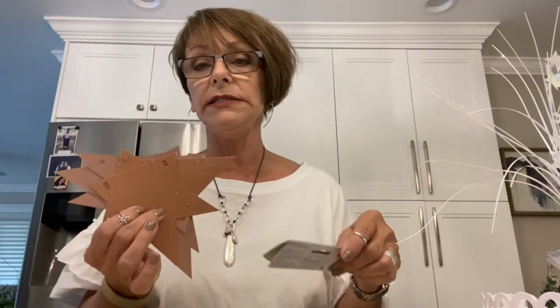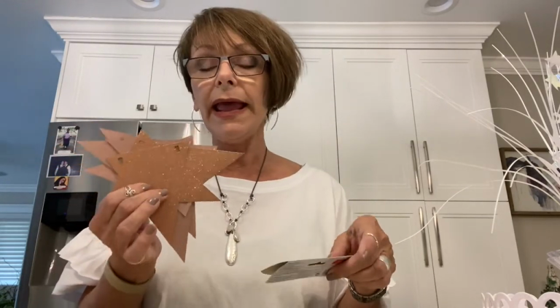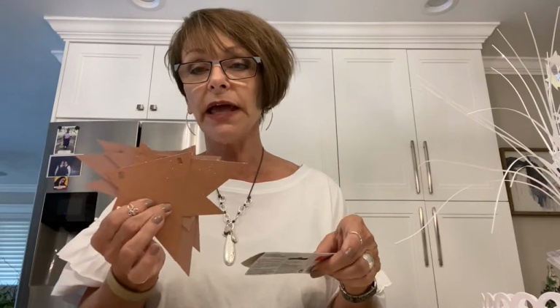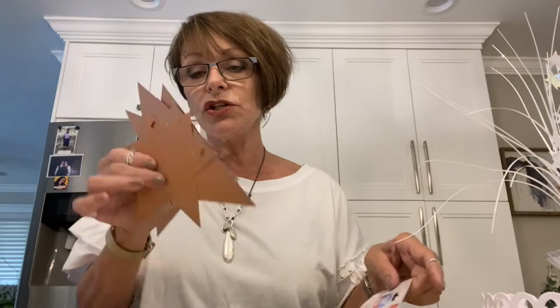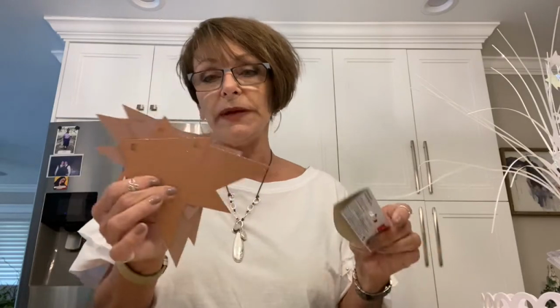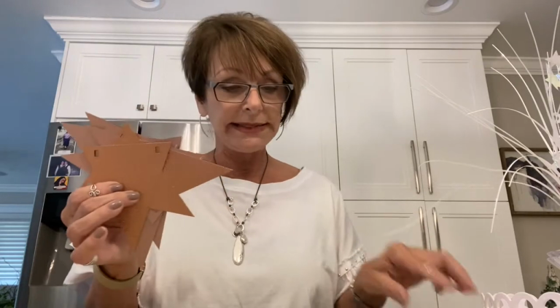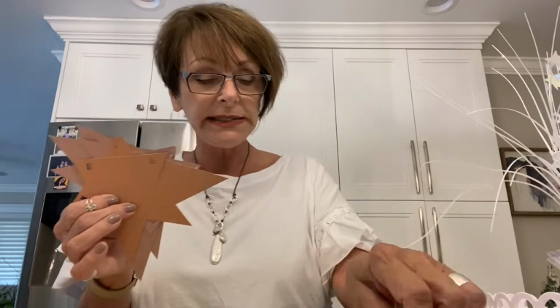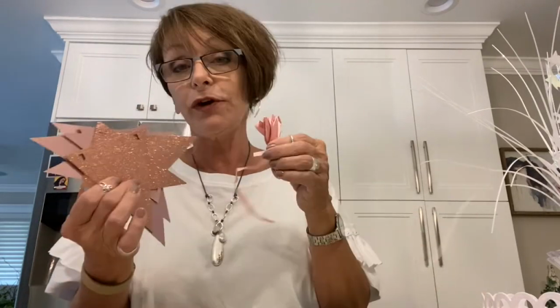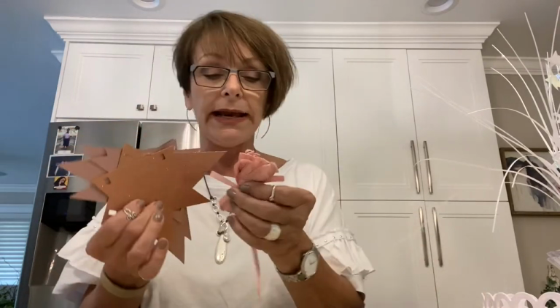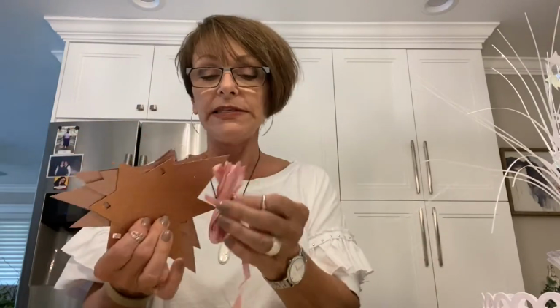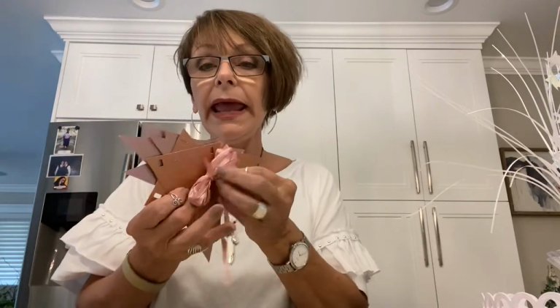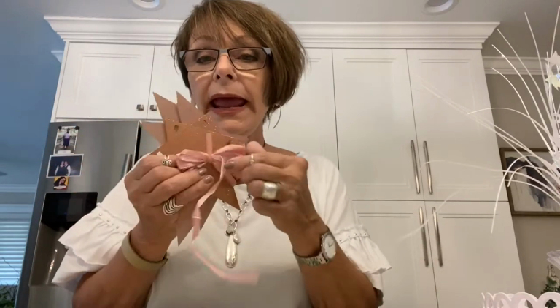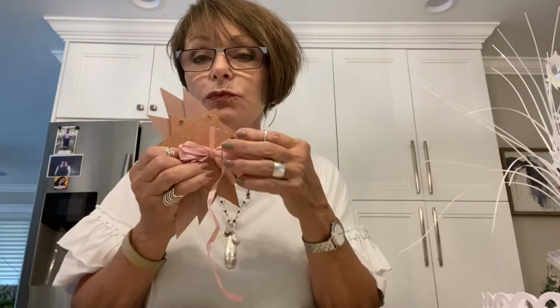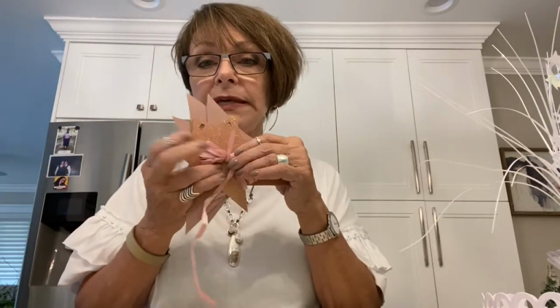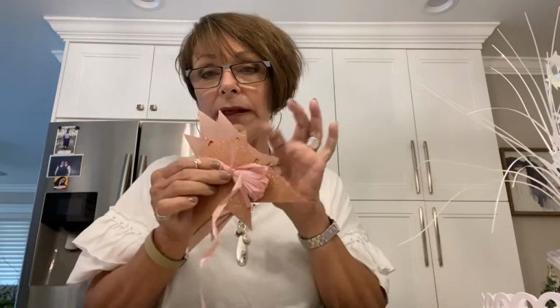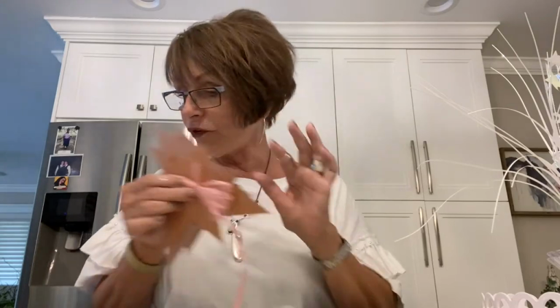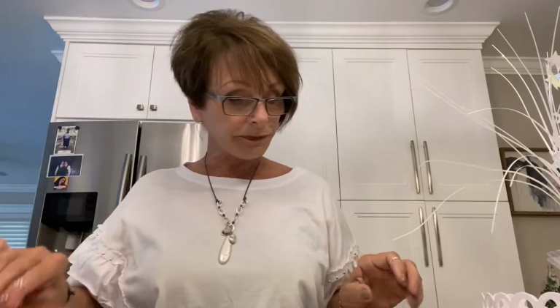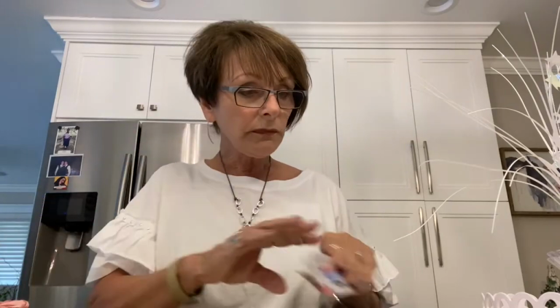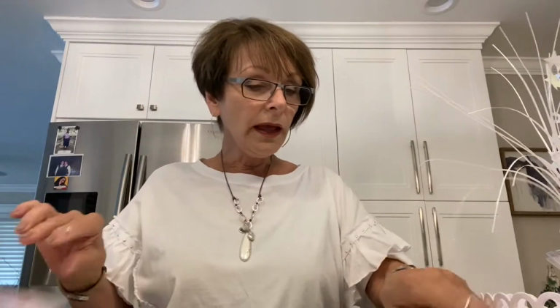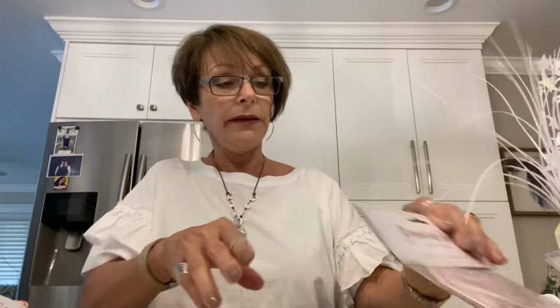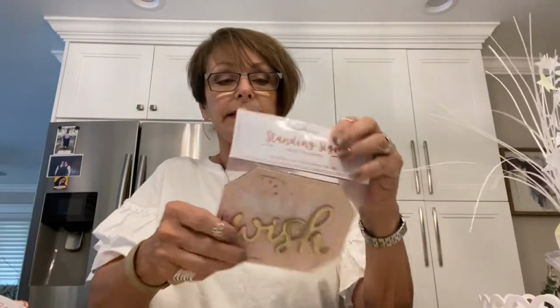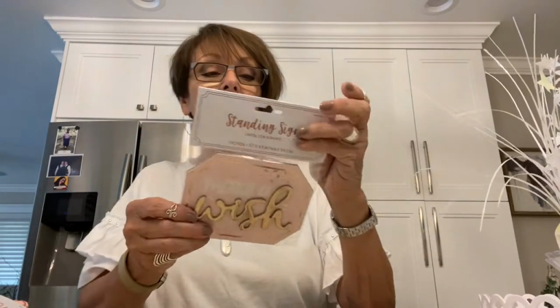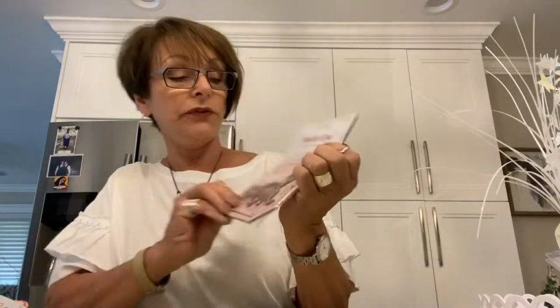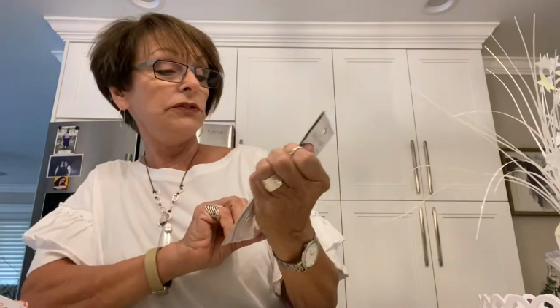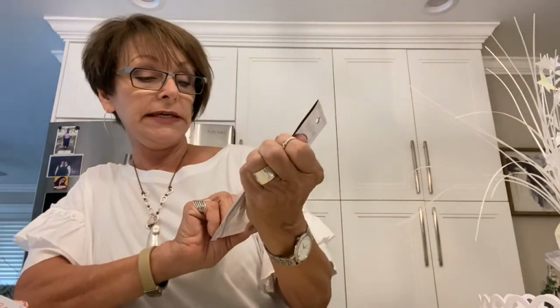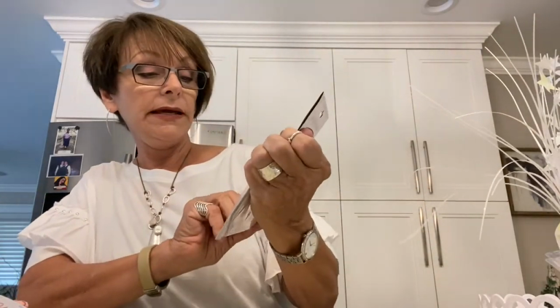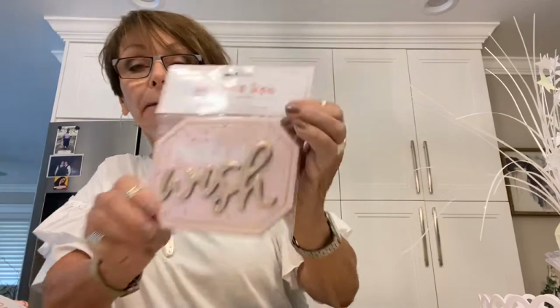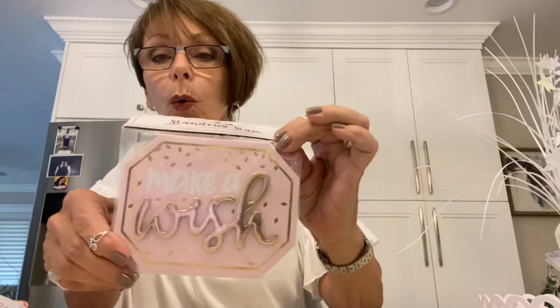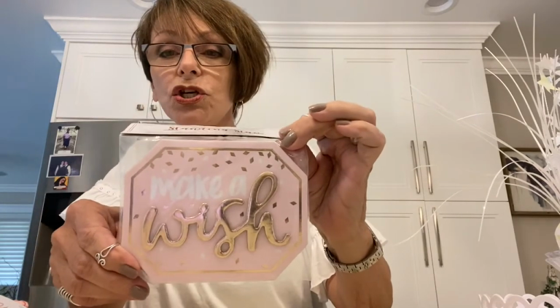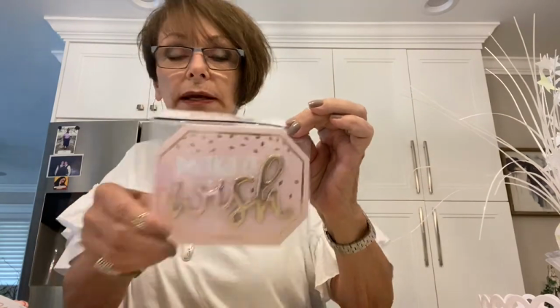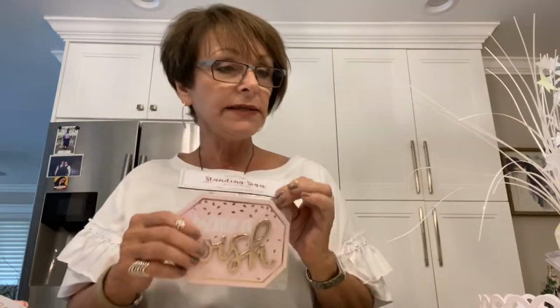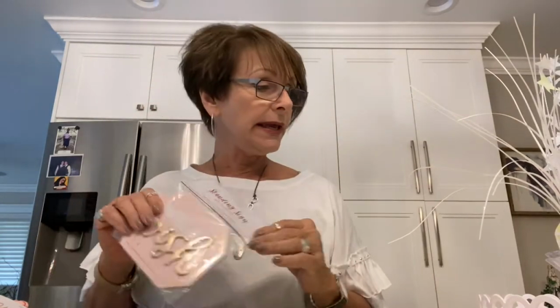Party City also had this, which is a congratulations banner. It doesn't have the word 'congratulations' but it has these little flag pieces. I've already taken it out, and there's a ribbon to hang them from. And this I love — a Make-A-Wish piece. That's going to be in it.